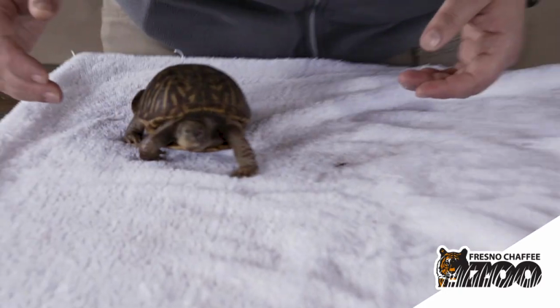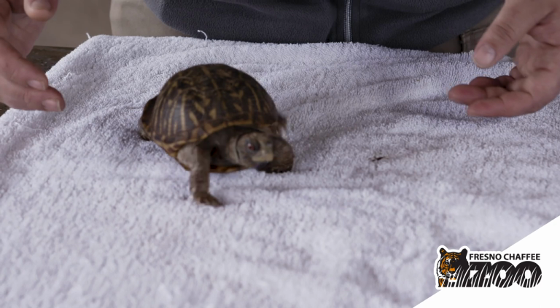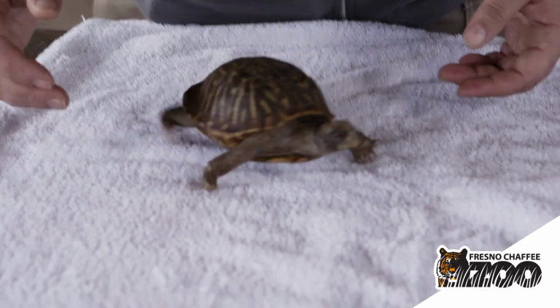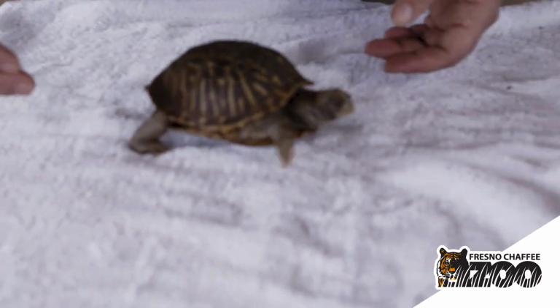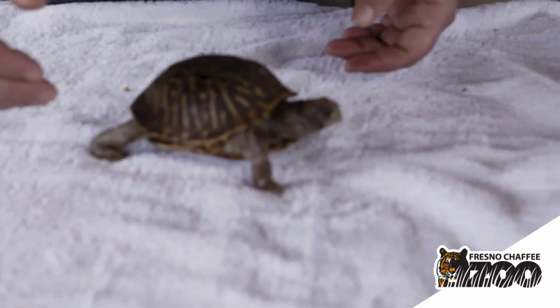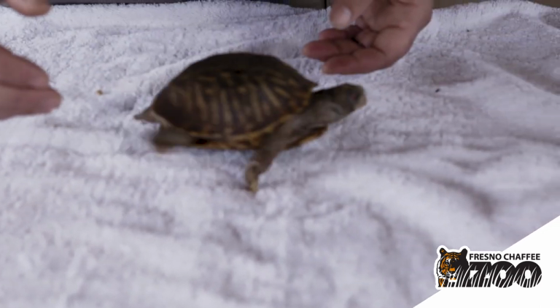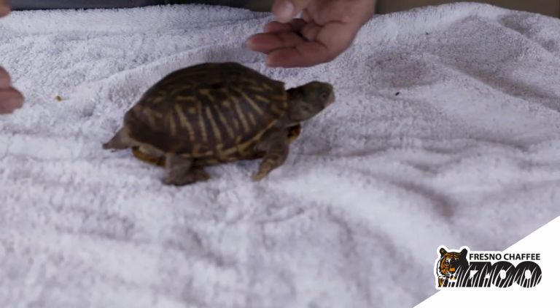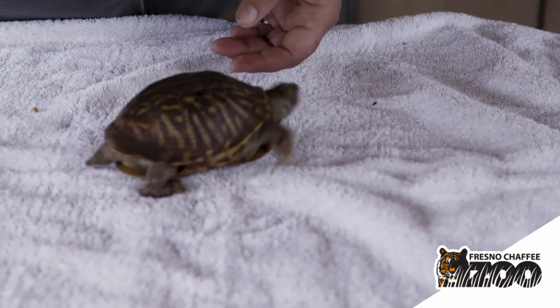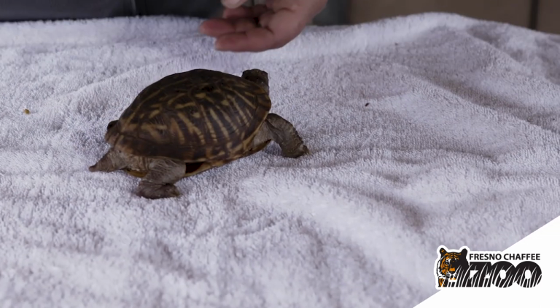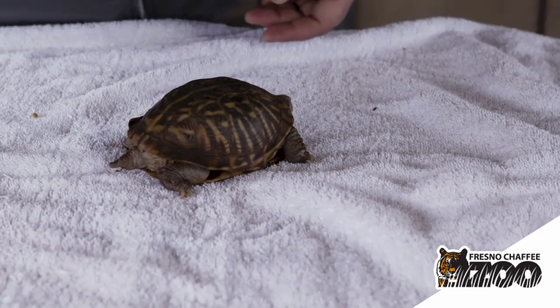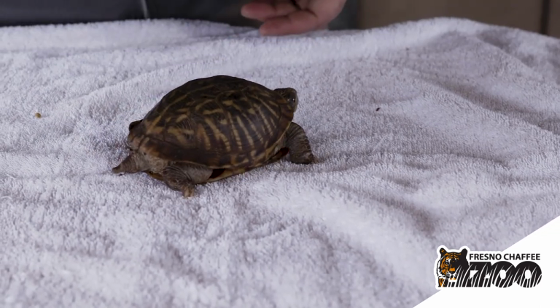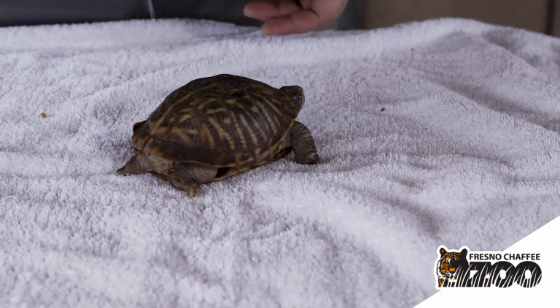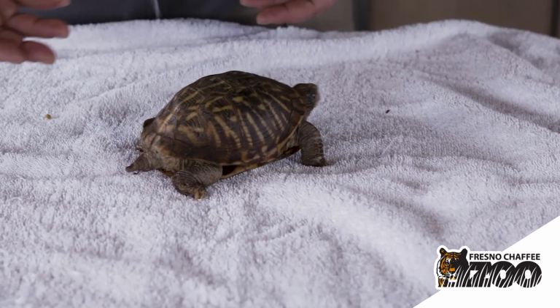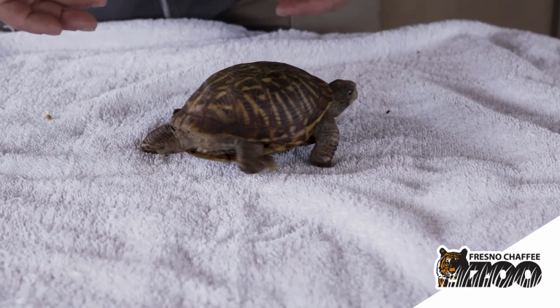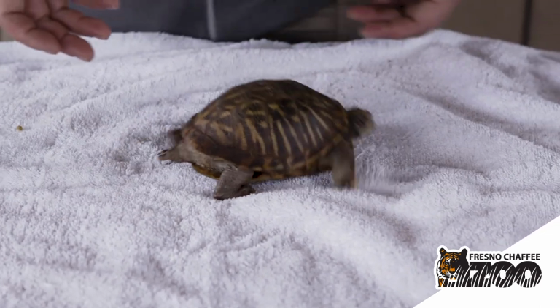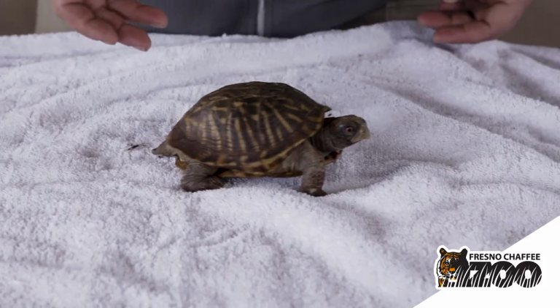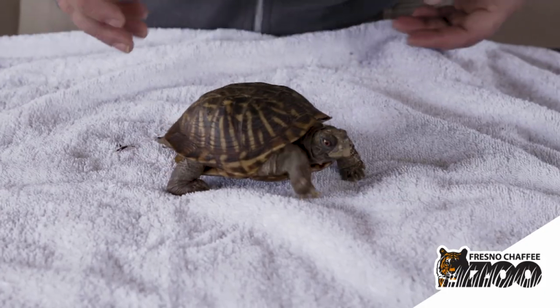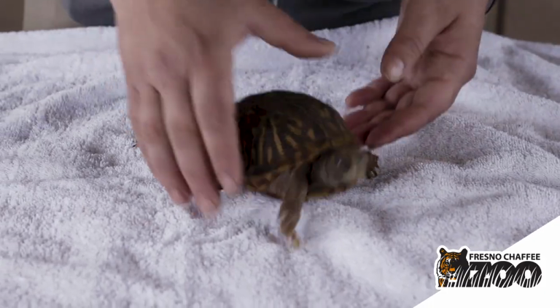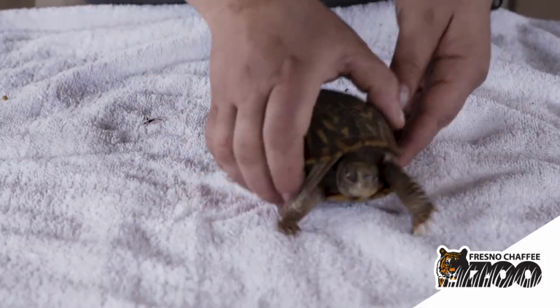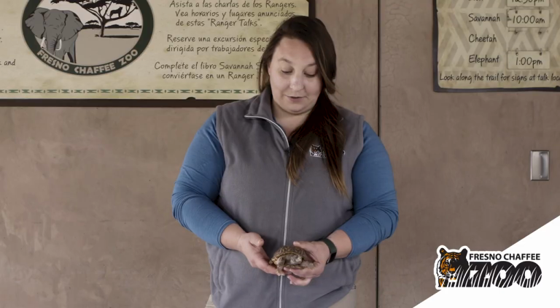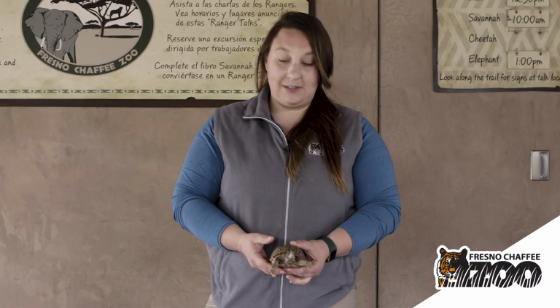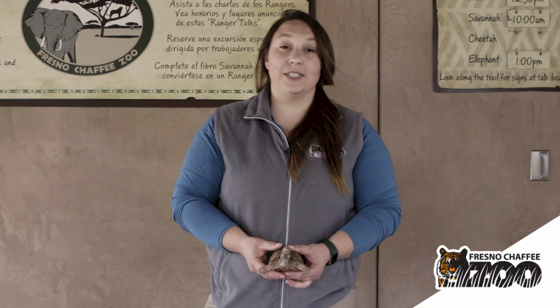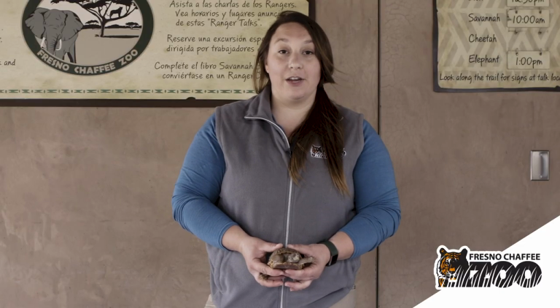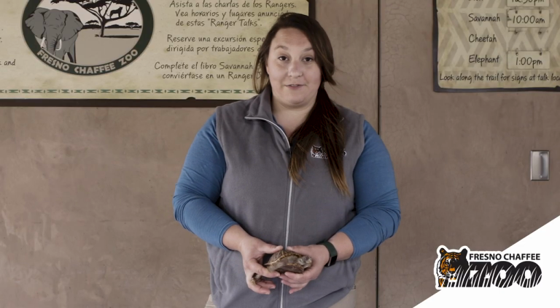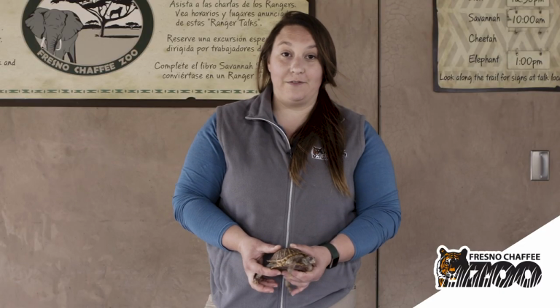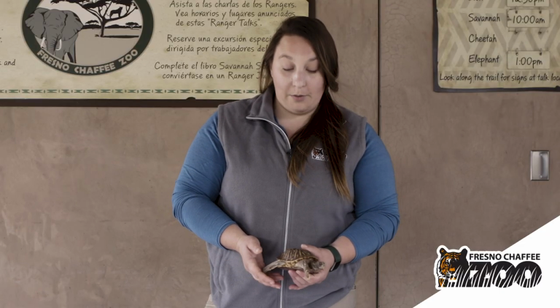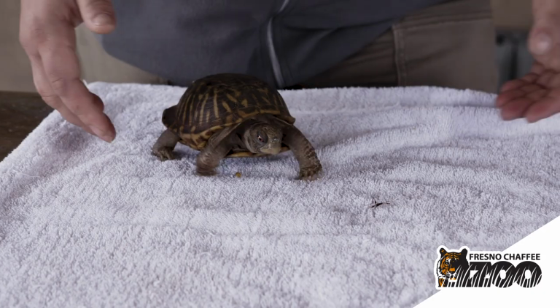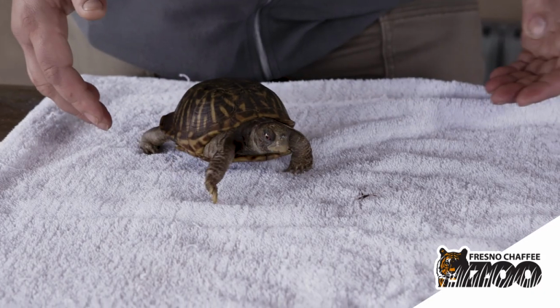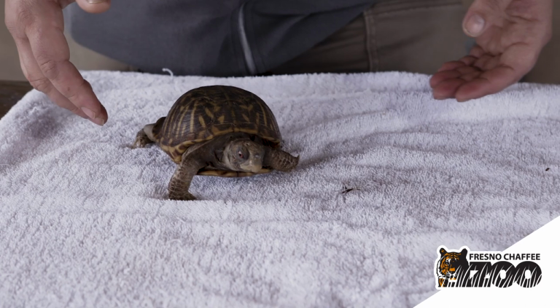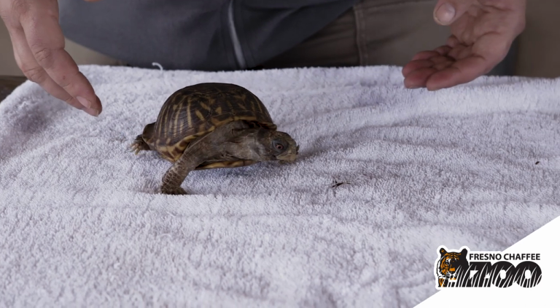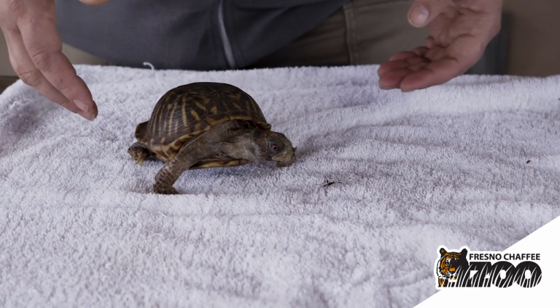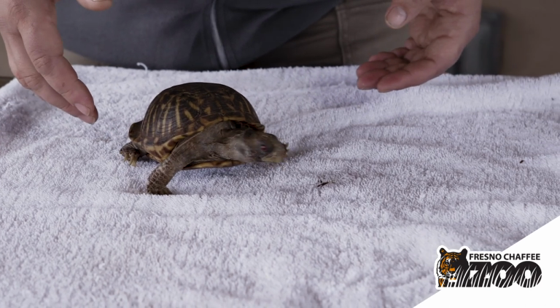She would pull her arms, her legs, her head, and even her tail all the way into that shell, and that's a really hard surface that's going to be very difficult for all but the strongest predators to be able to open.